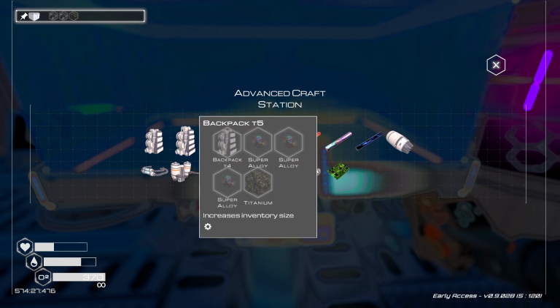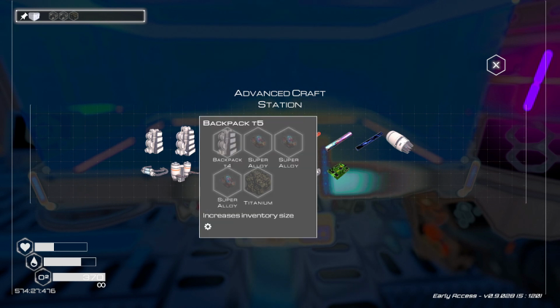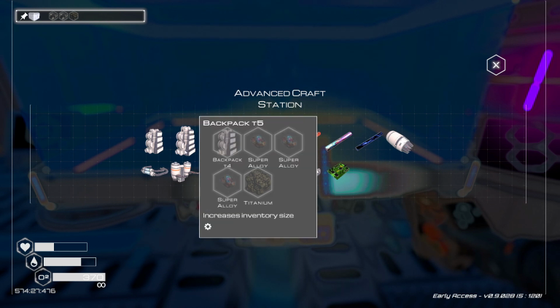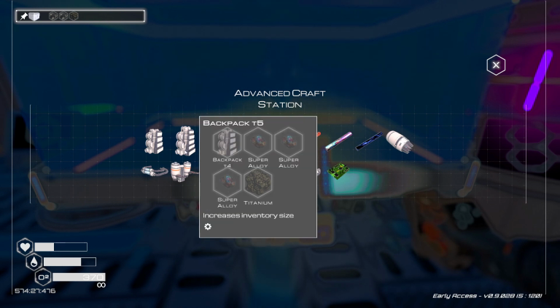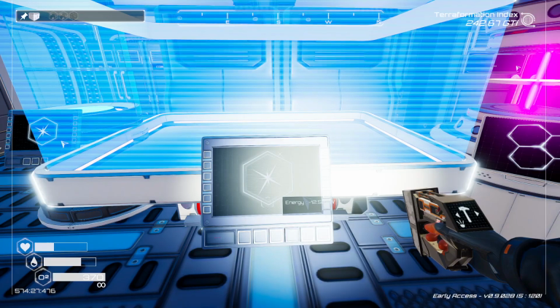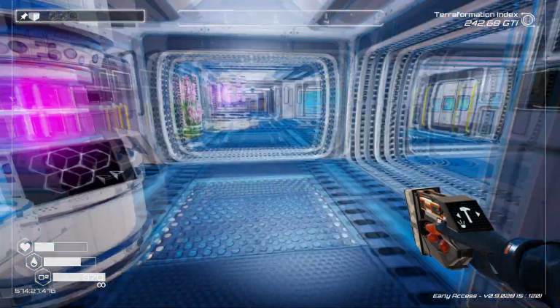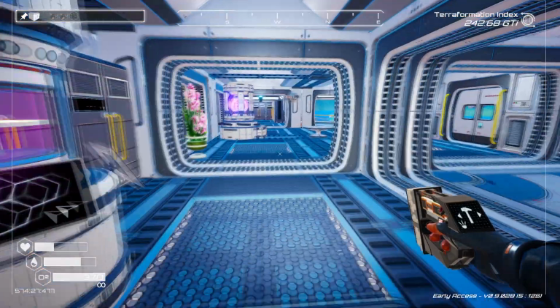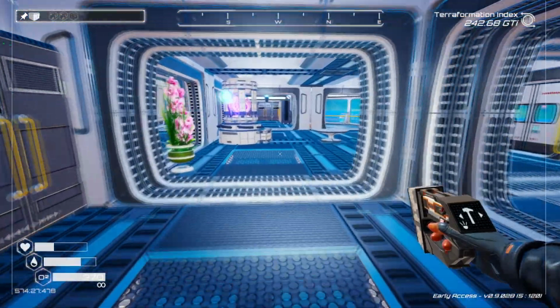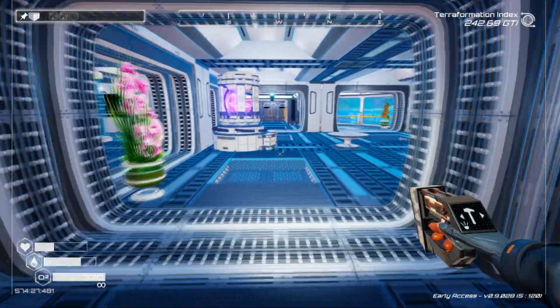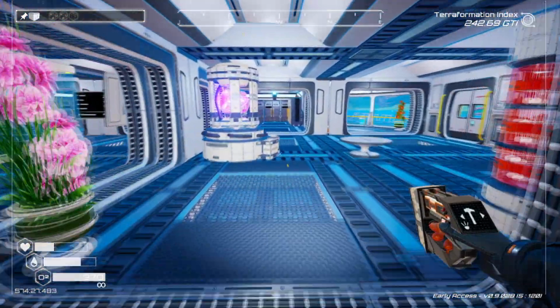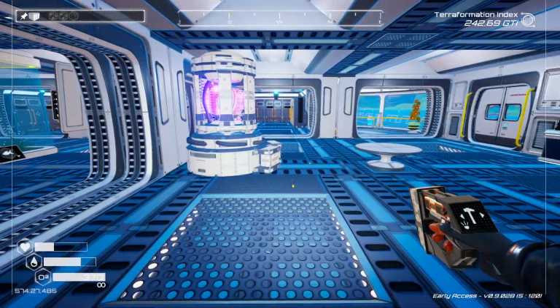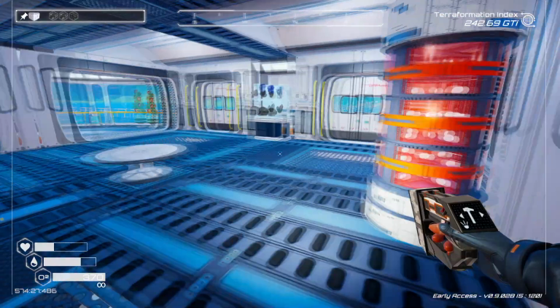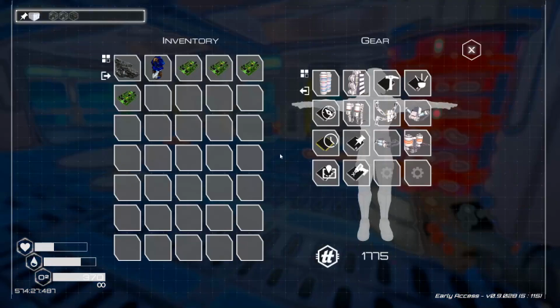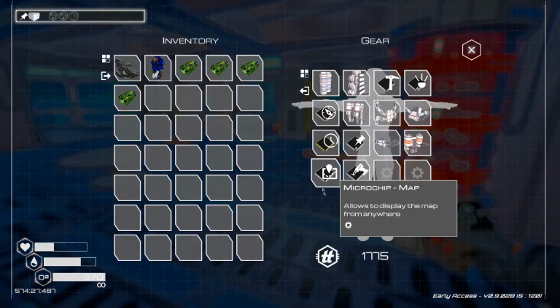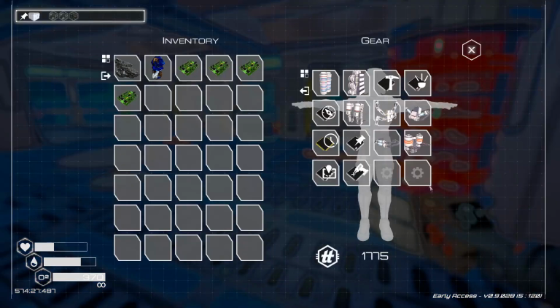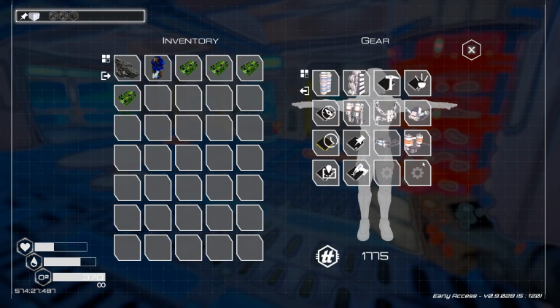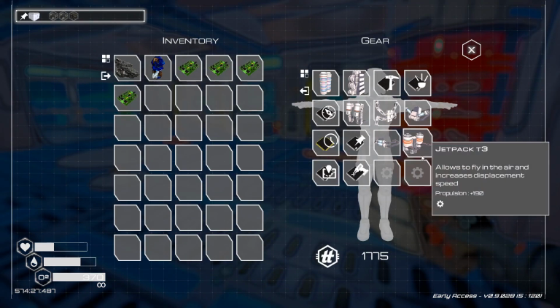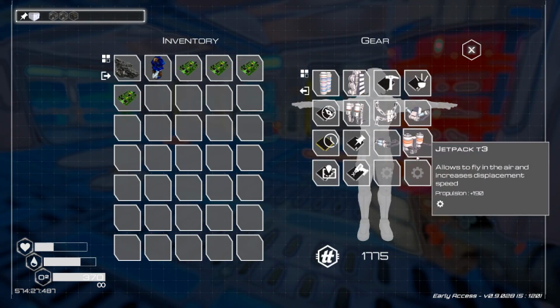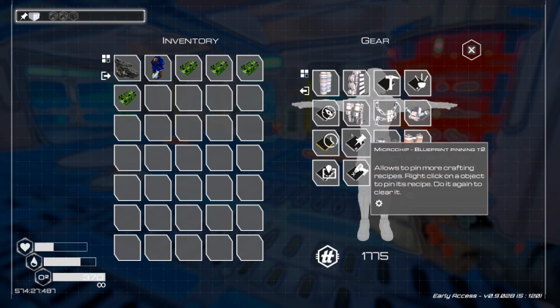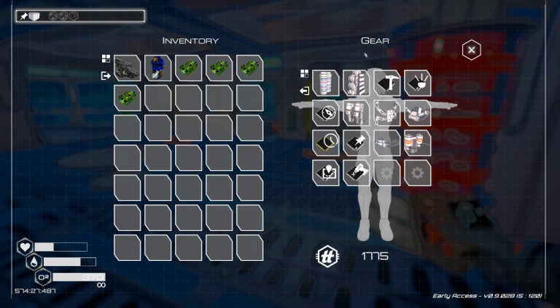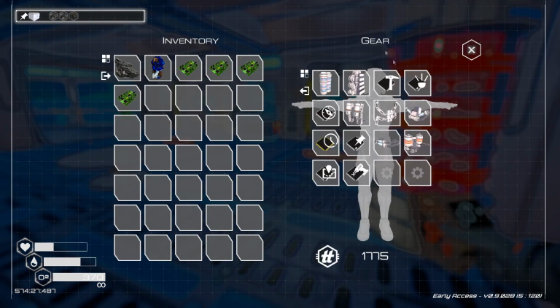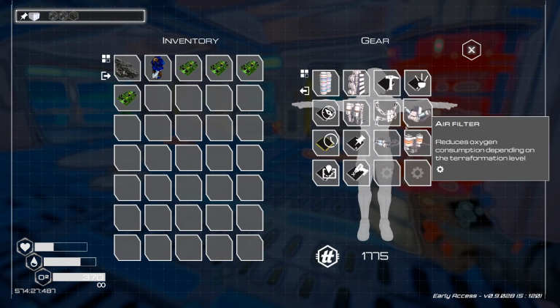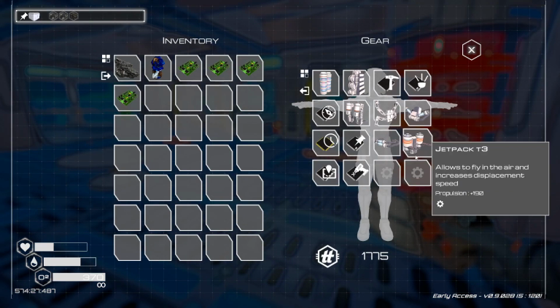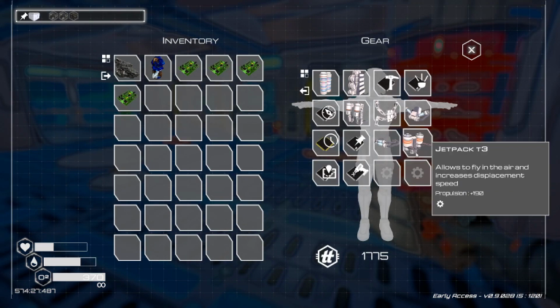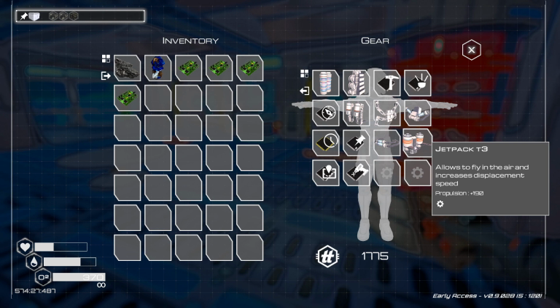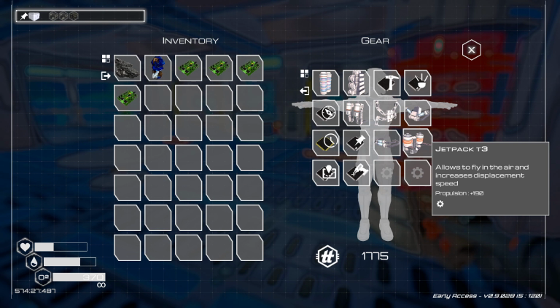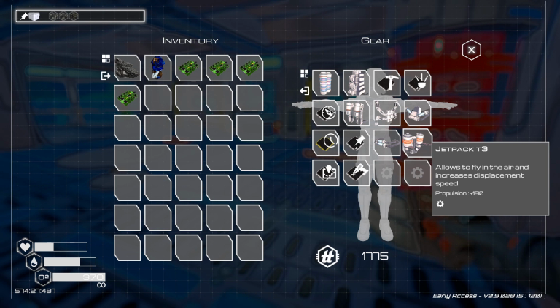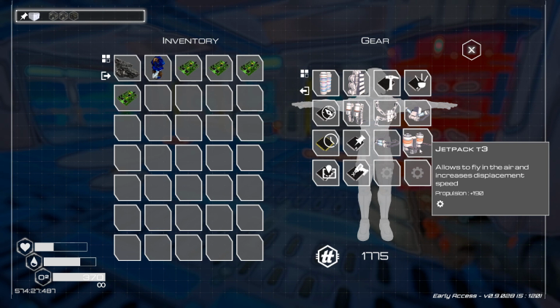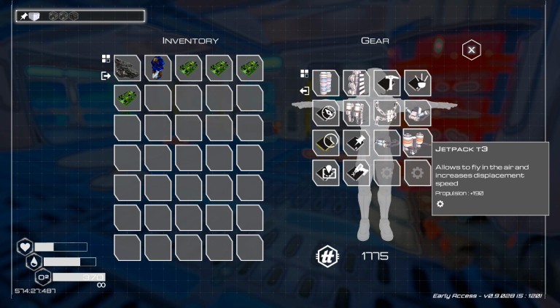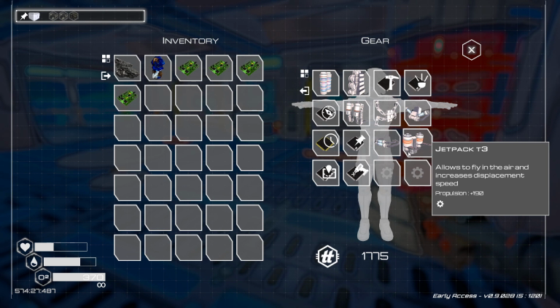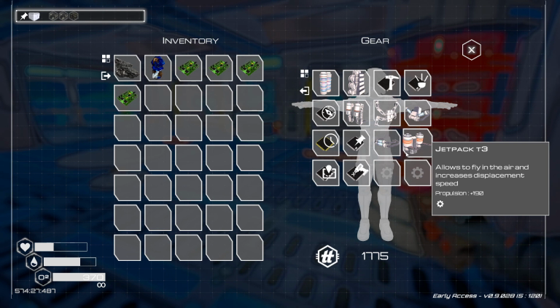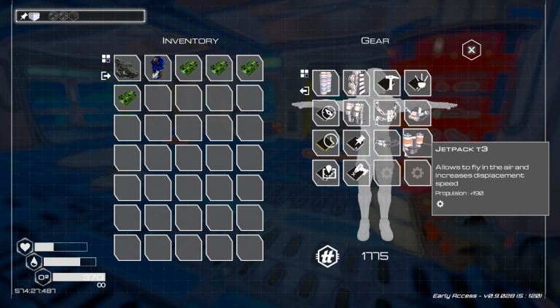Now, once you've made the jetpack, they don't really make it super obvious about how to use it. You're actually just supposed to put it in your gear section. I got a tier three one, which only kind of increases the speed.